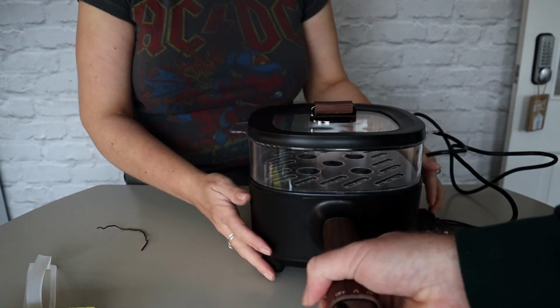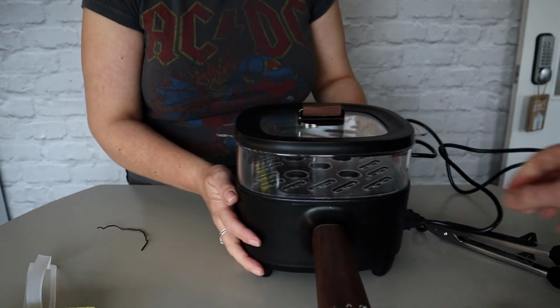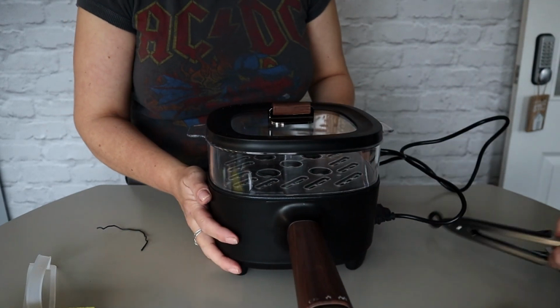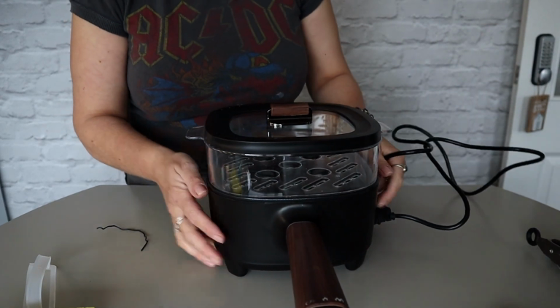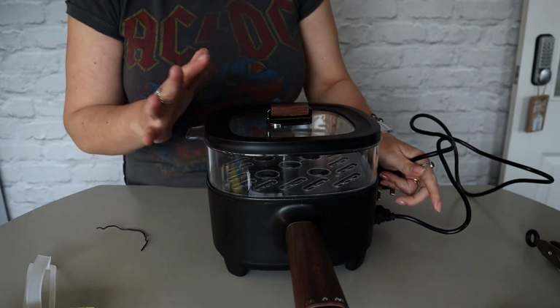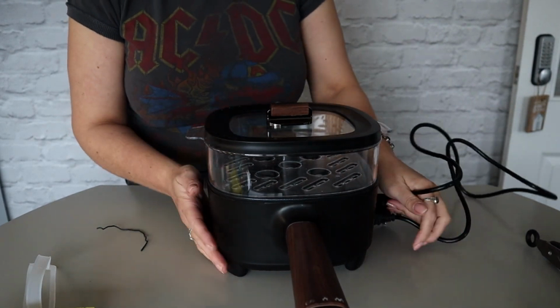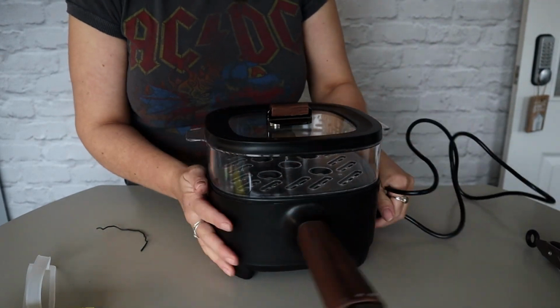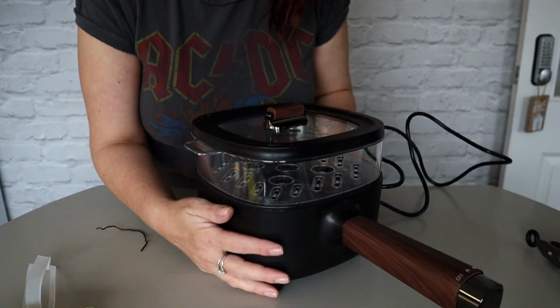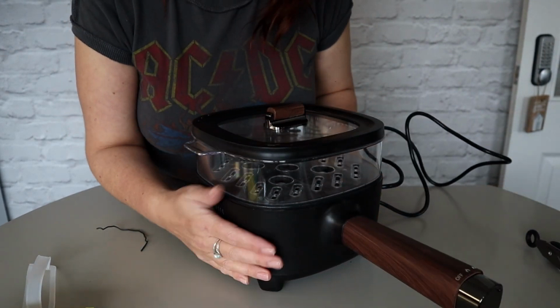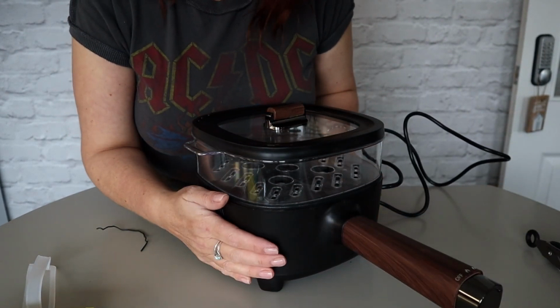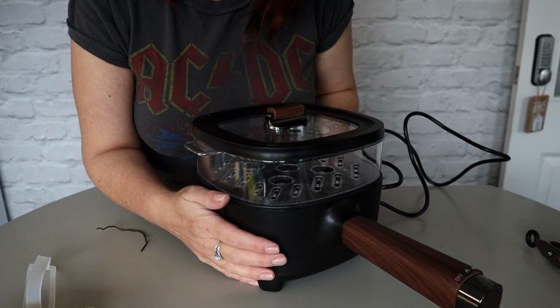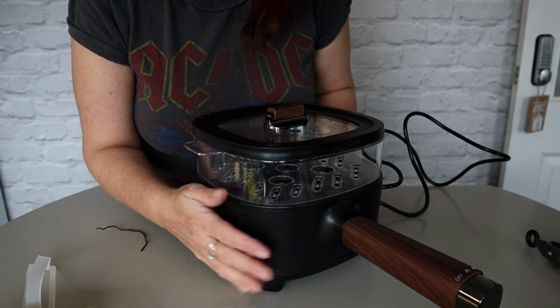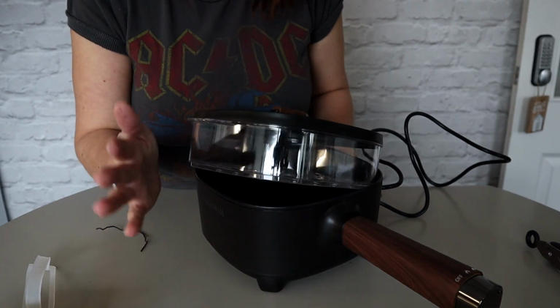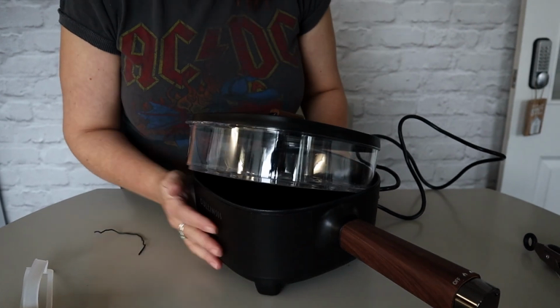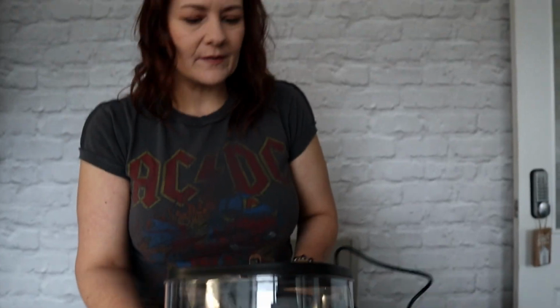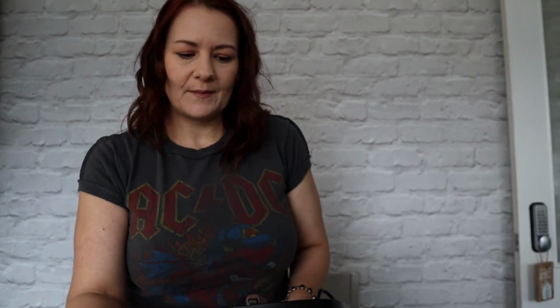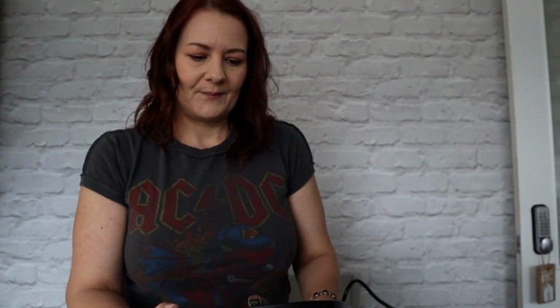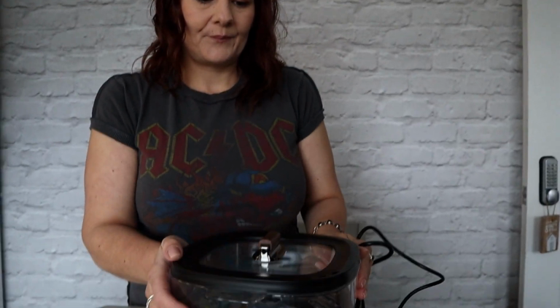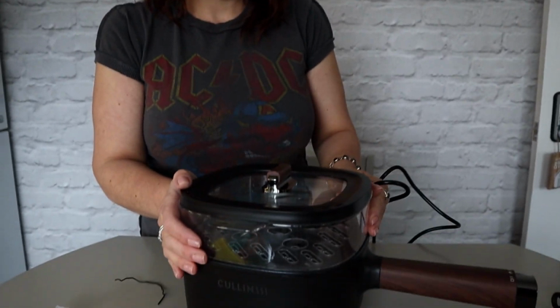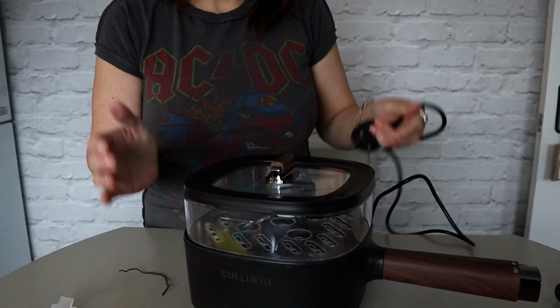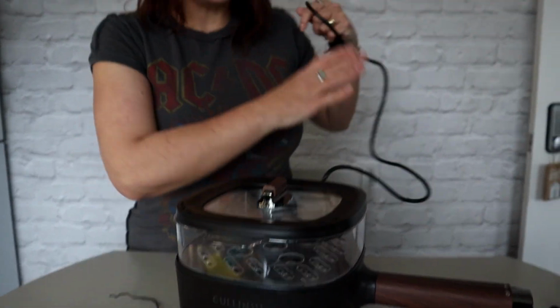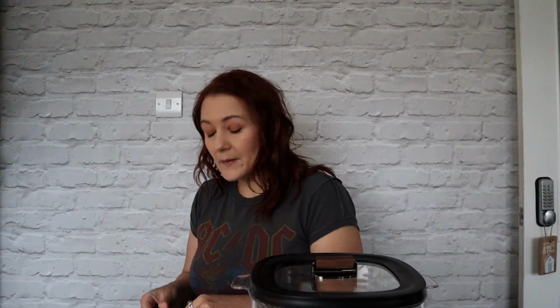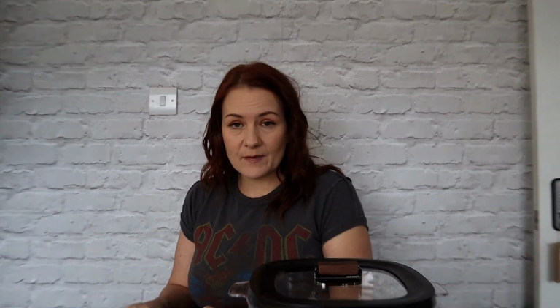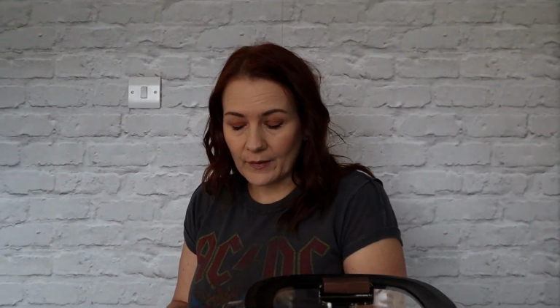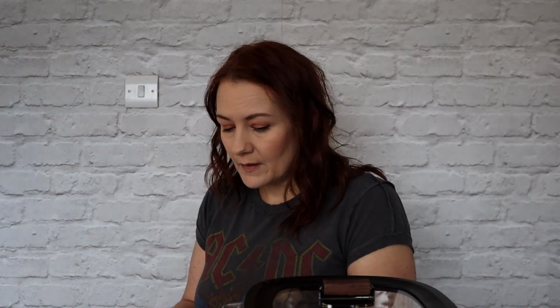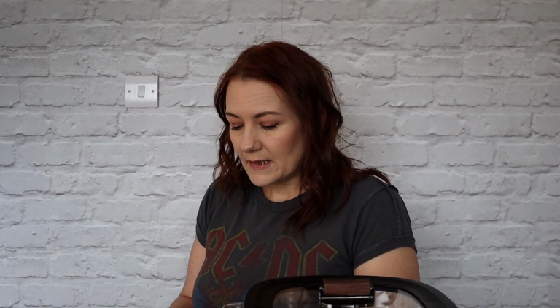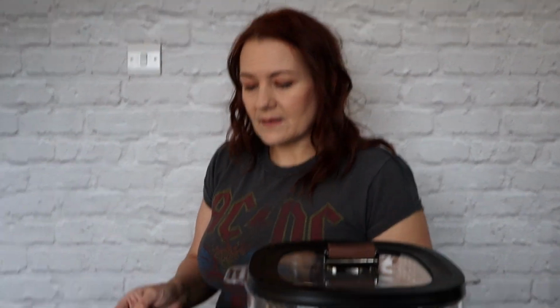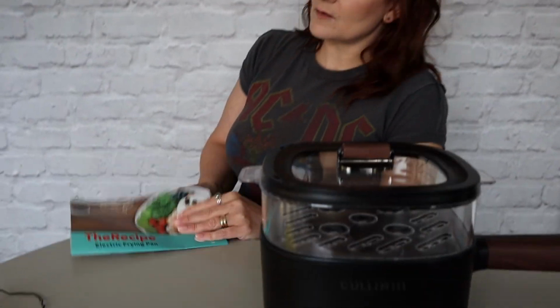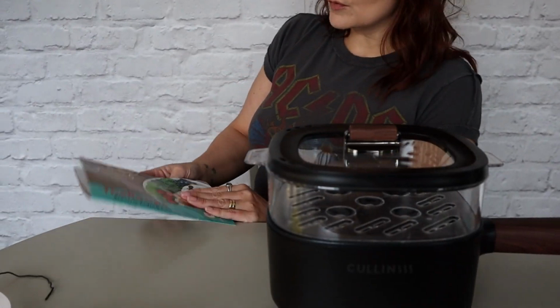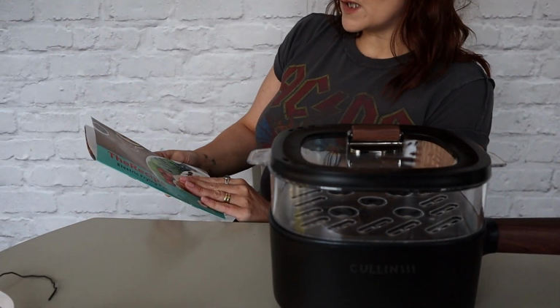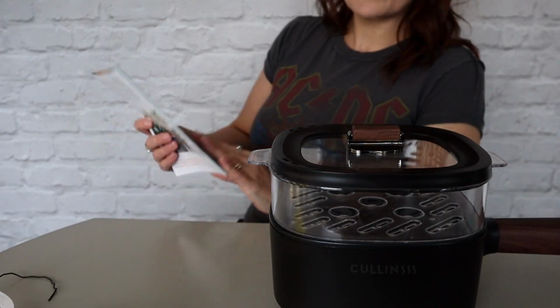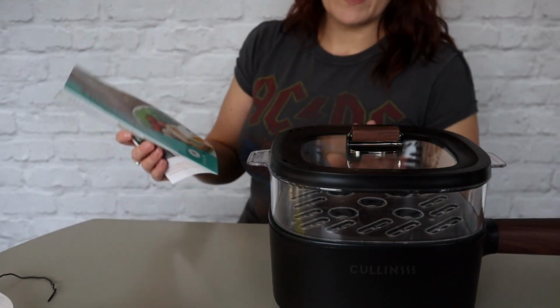I love it, I cannot wait to use it. Let's test it. Thank you again, I'm really grateful for this. So in this recipe book it's called Electric Frying Pan and you can literally fry eggs in it.